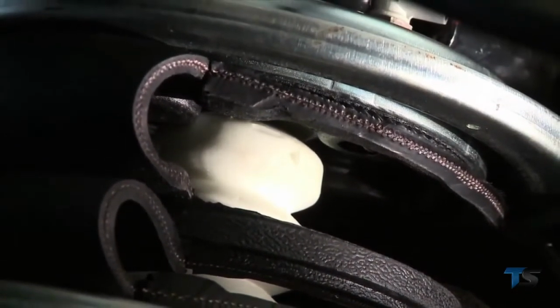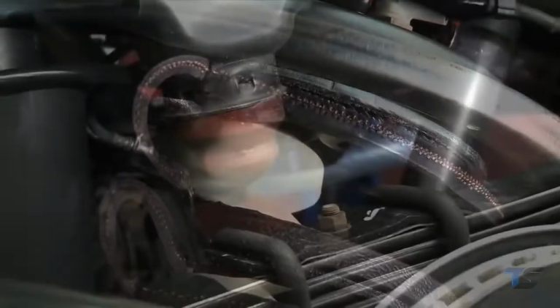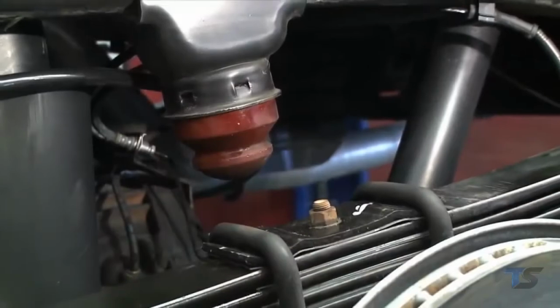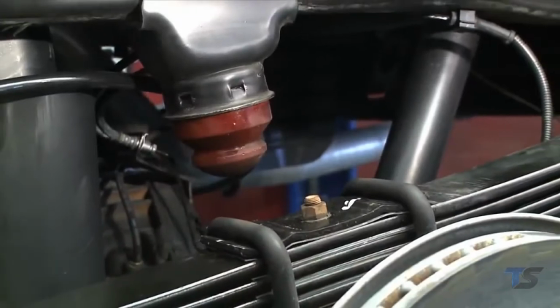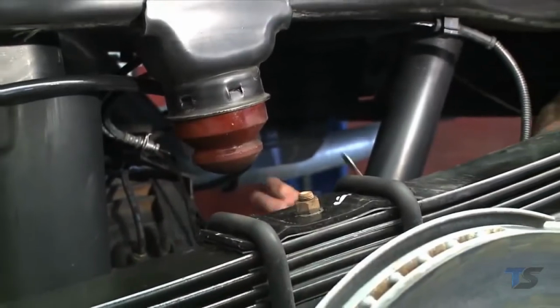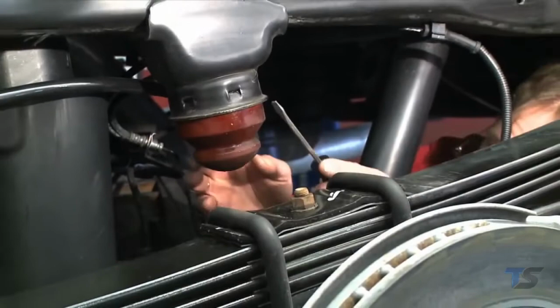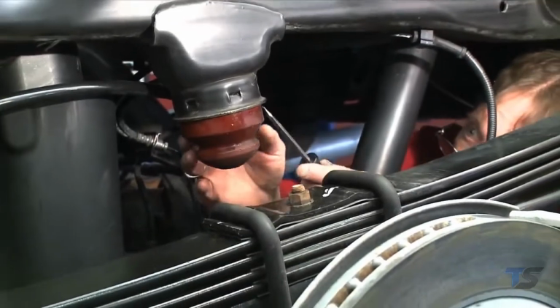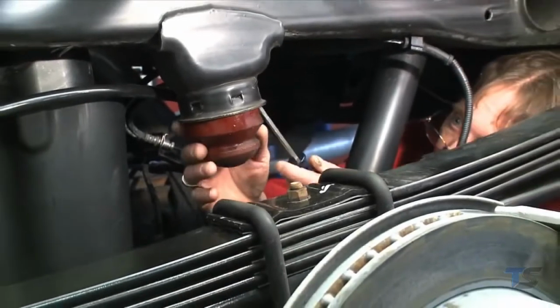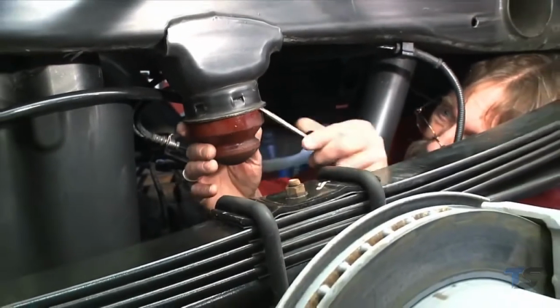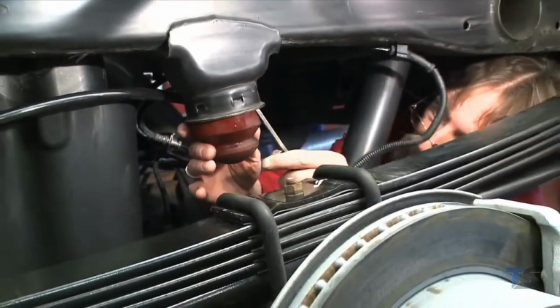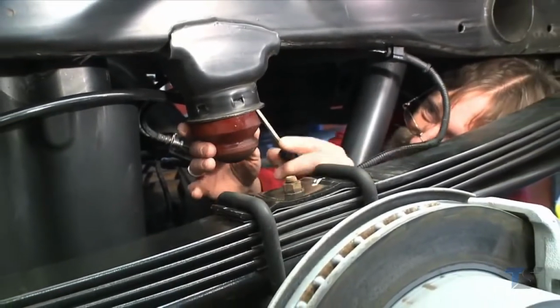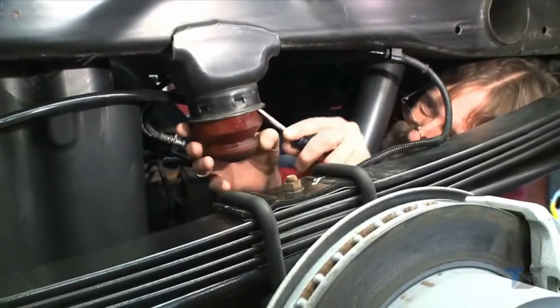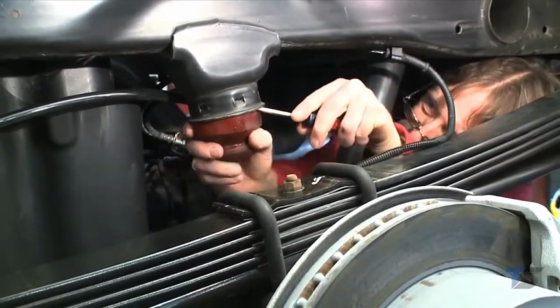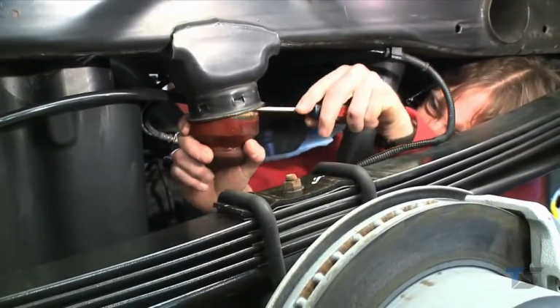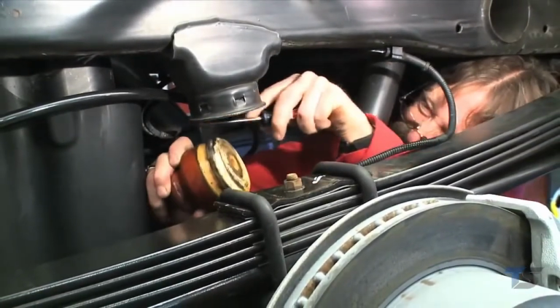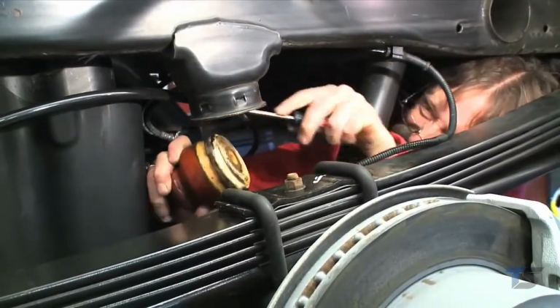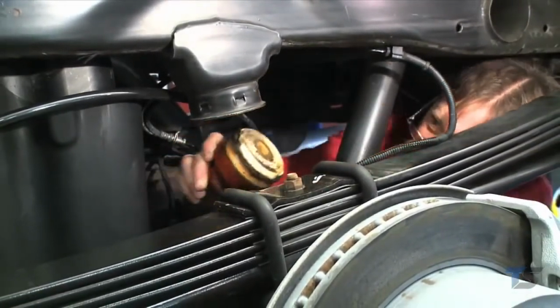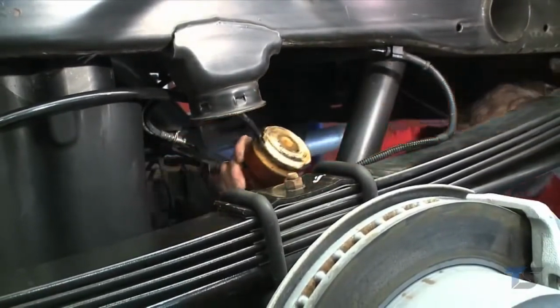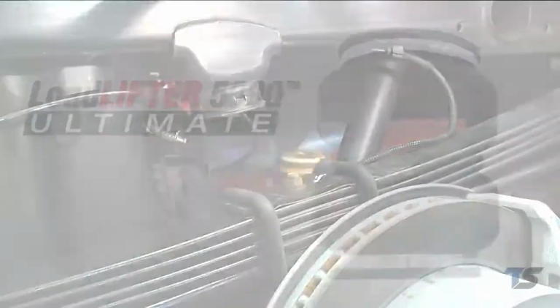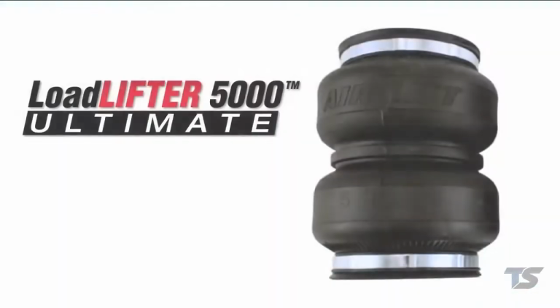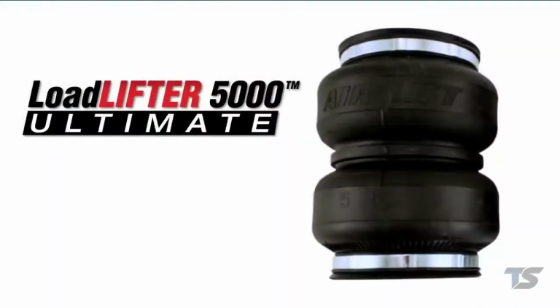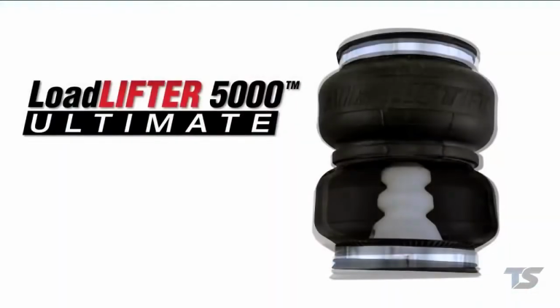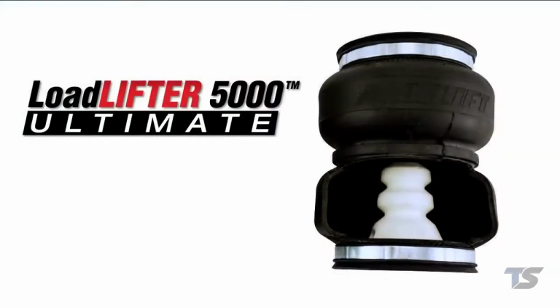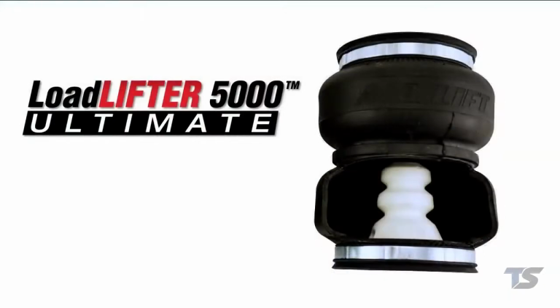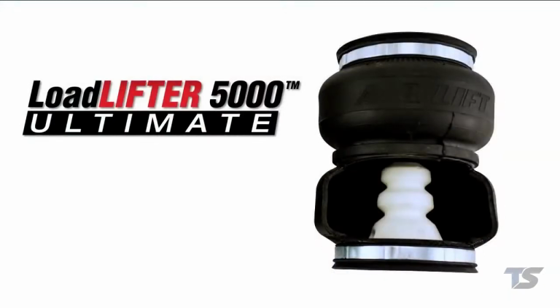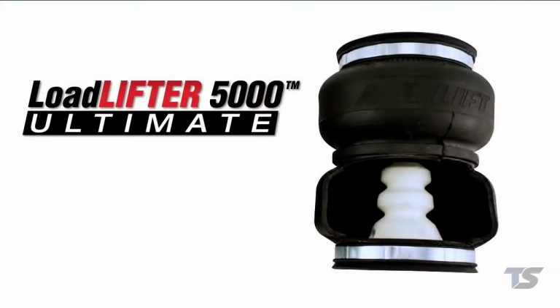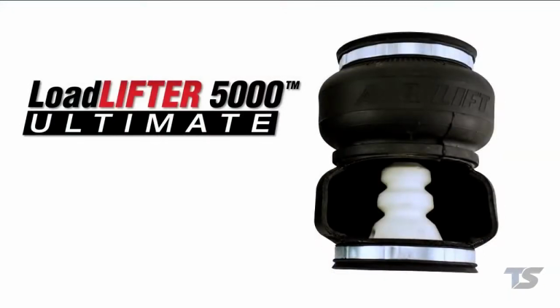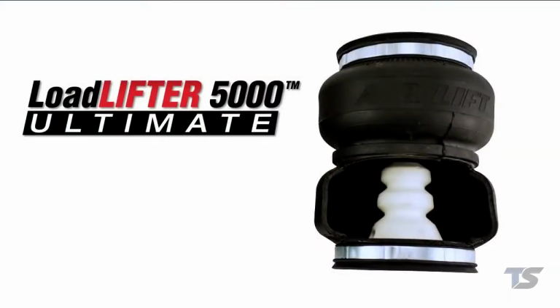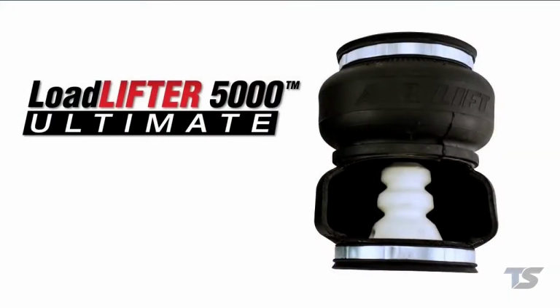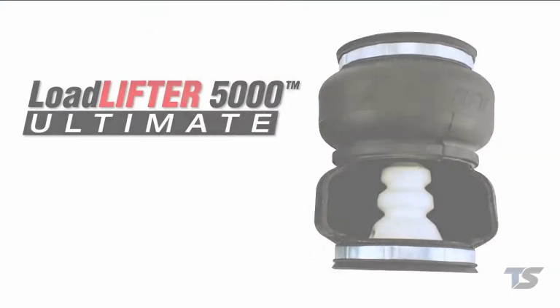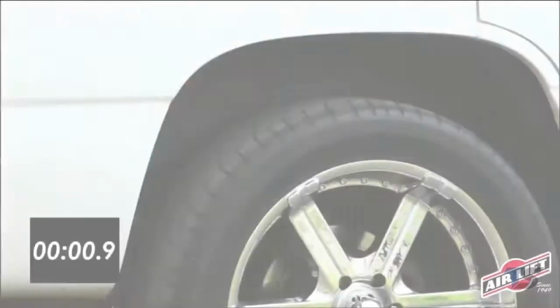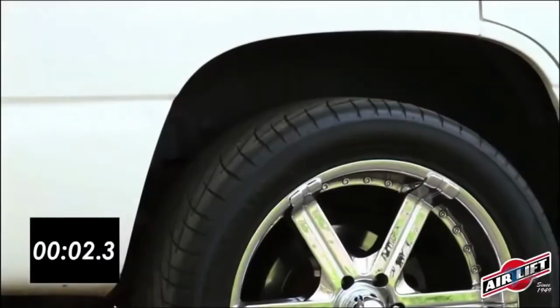The Ultimate Air Spring replaces the factory jounce bumper that is sometimes removed with air spring applications. Adding an internal jounce bumper into the air spring ensures your vehicle cargo is protected.